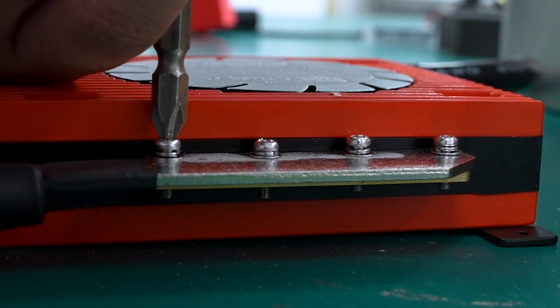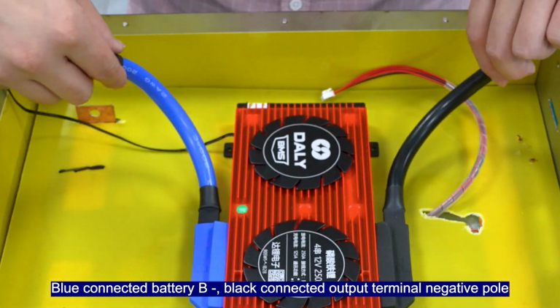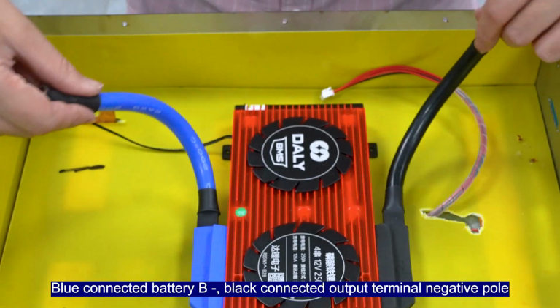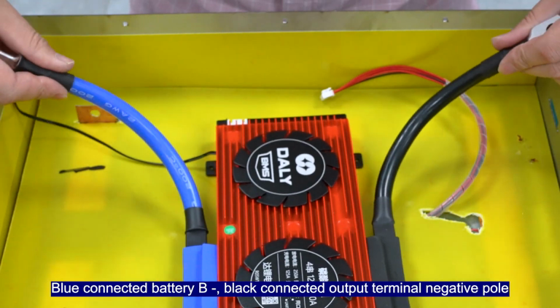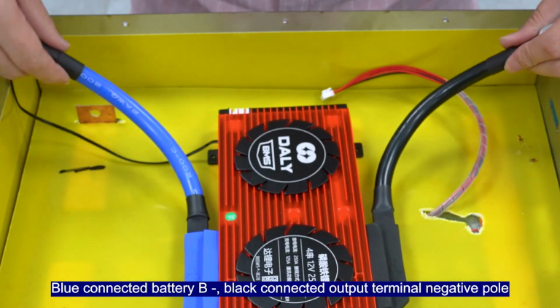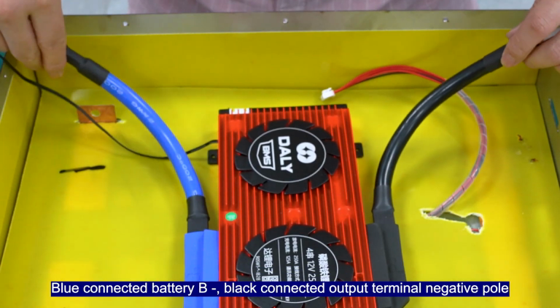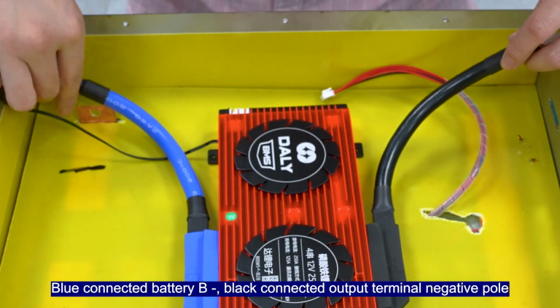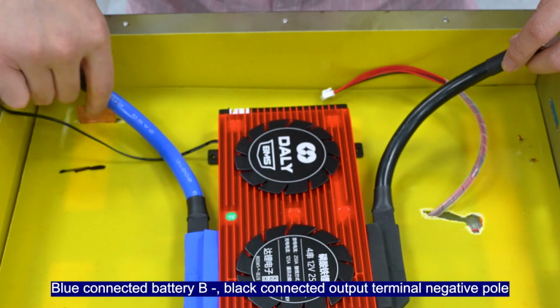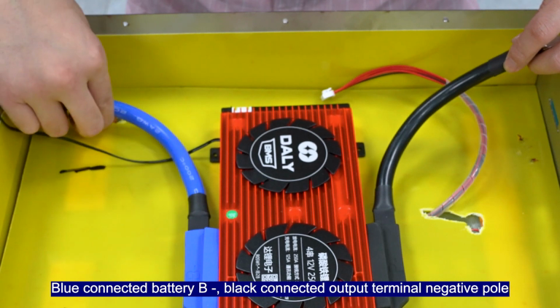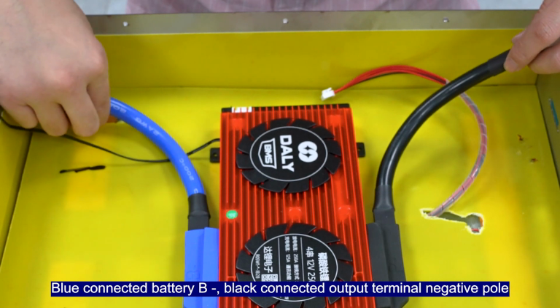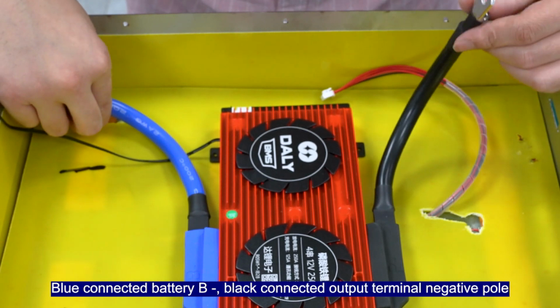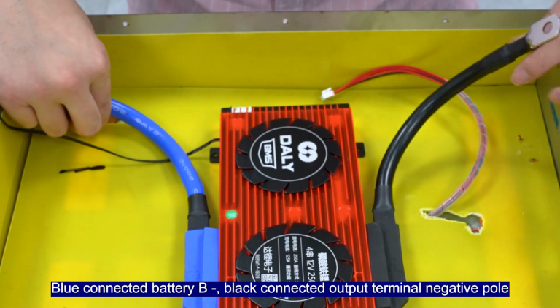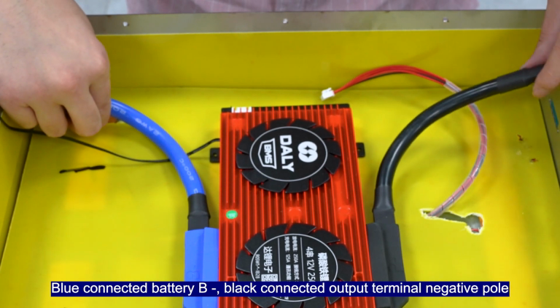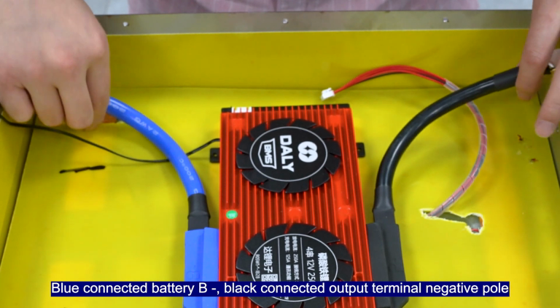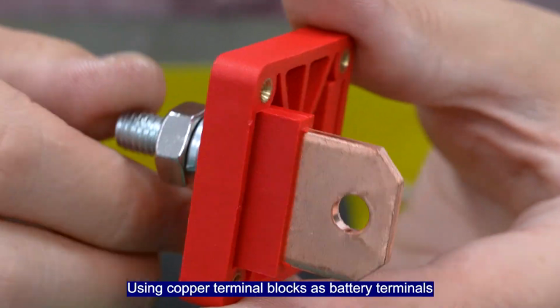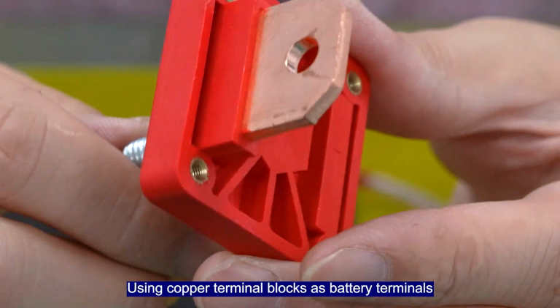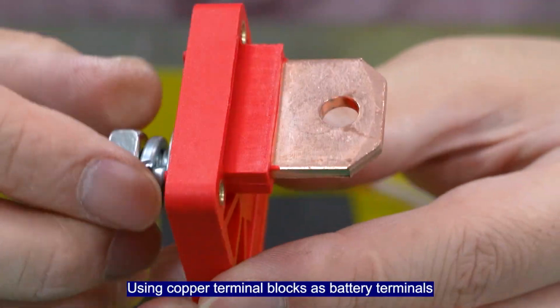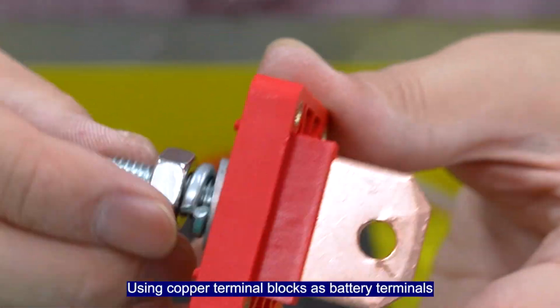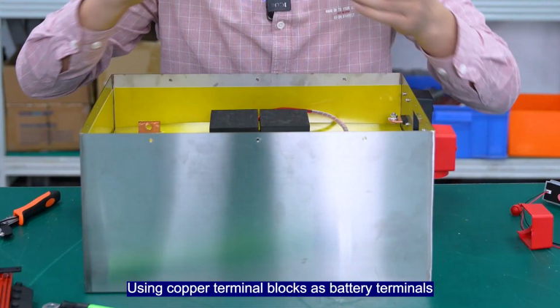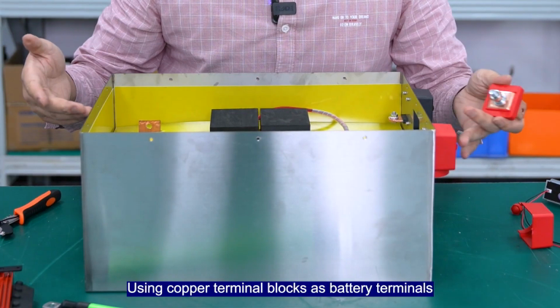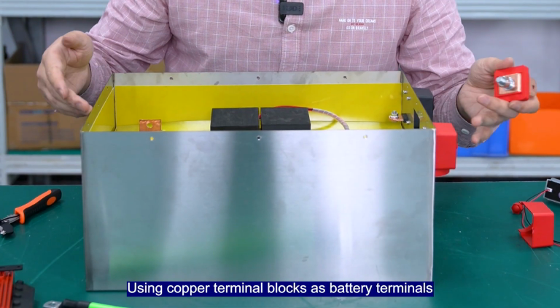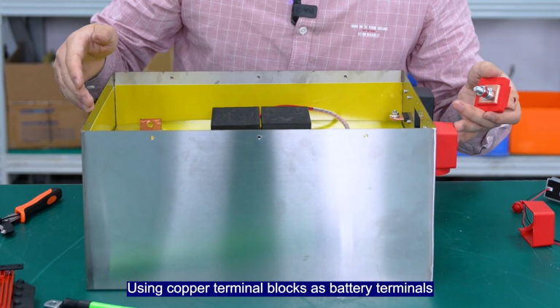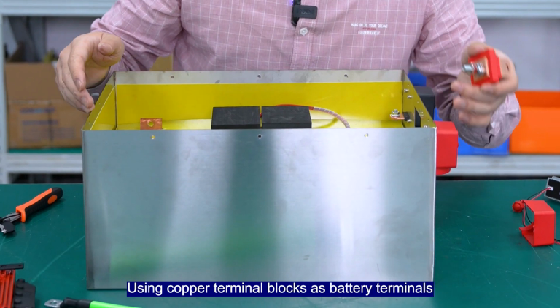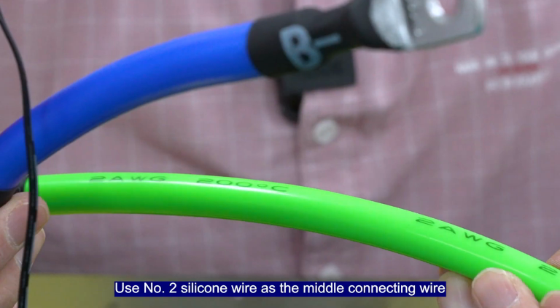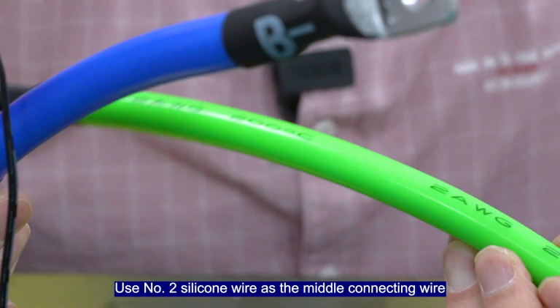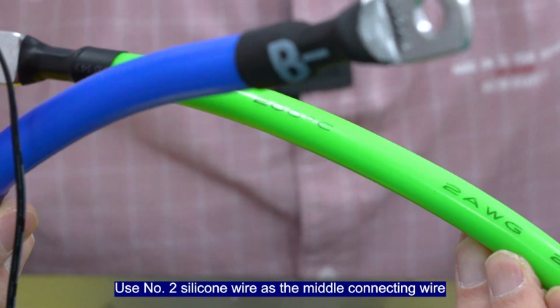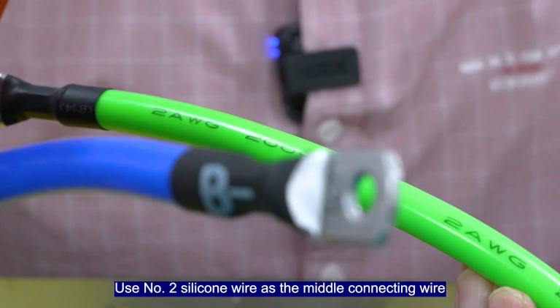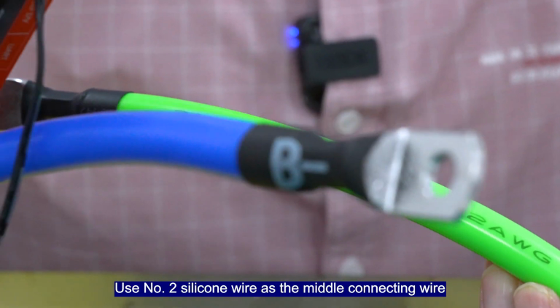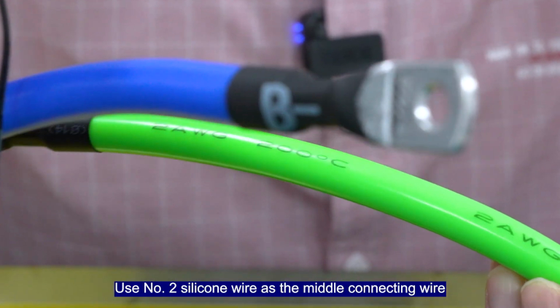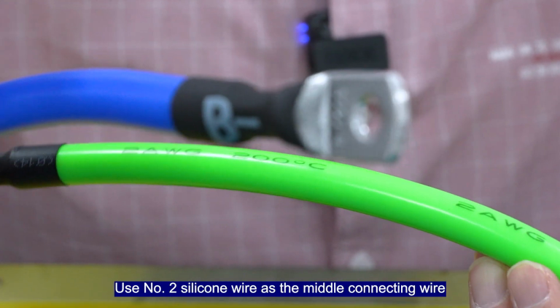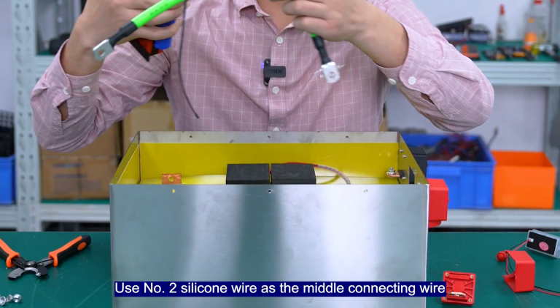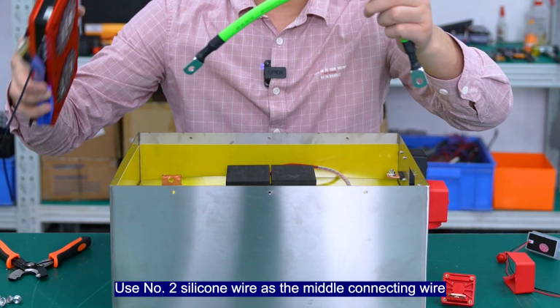The blue connector battery is placed next to the block, connected out of the terminal next to the pole. We are using copper terminal blocks as battery terminals and number 2 silicon wire as the middle connecting wire.